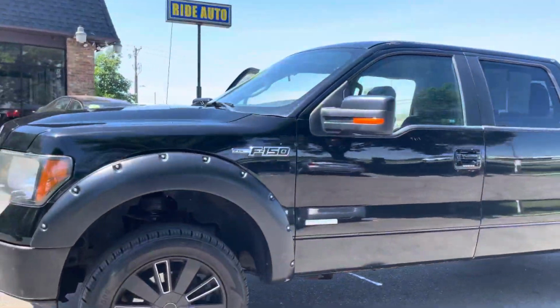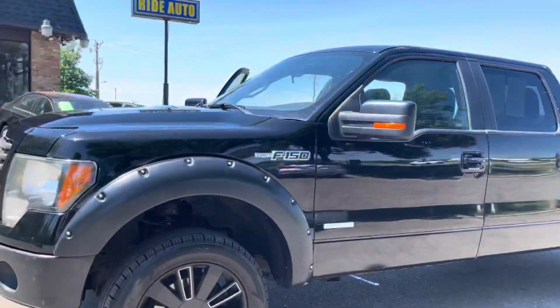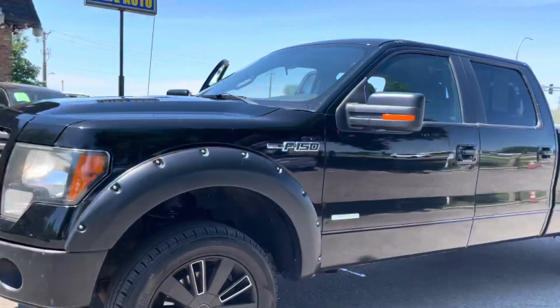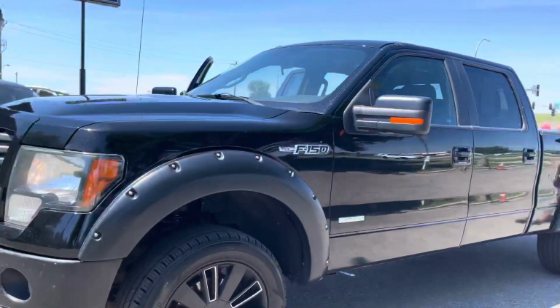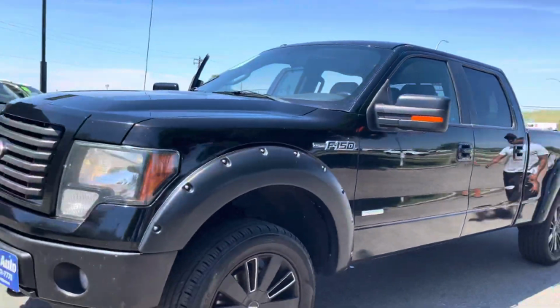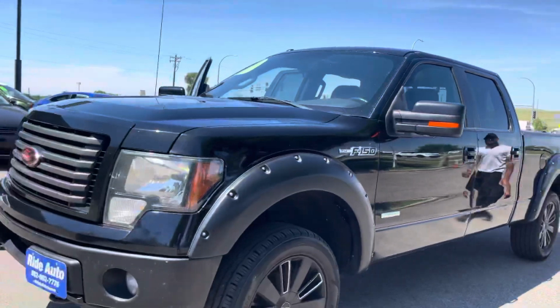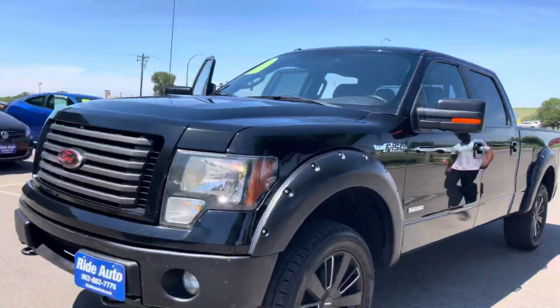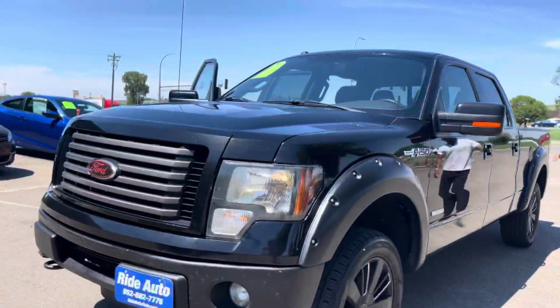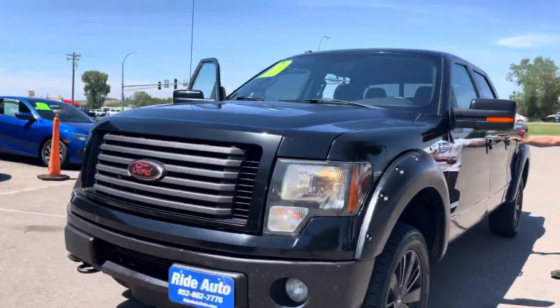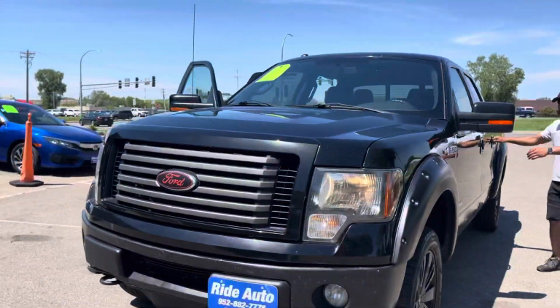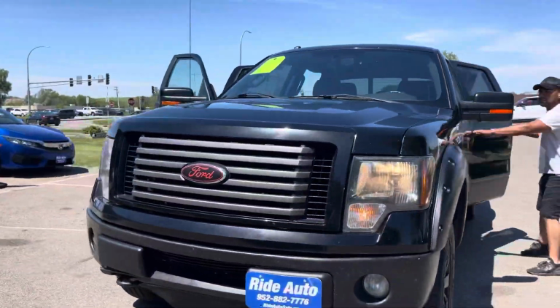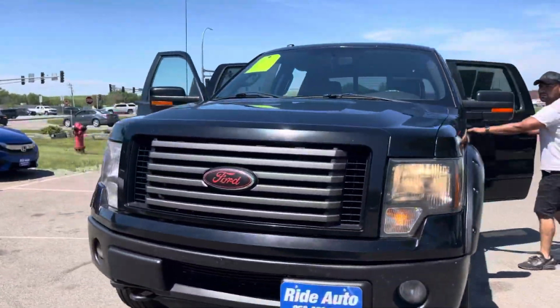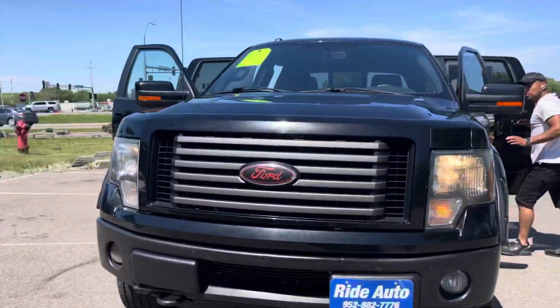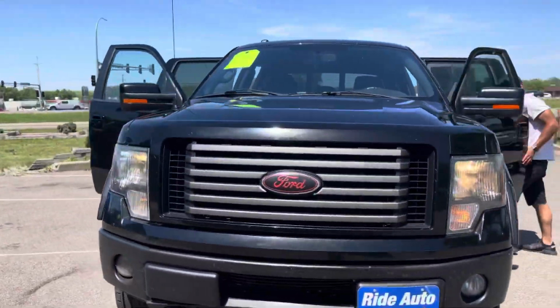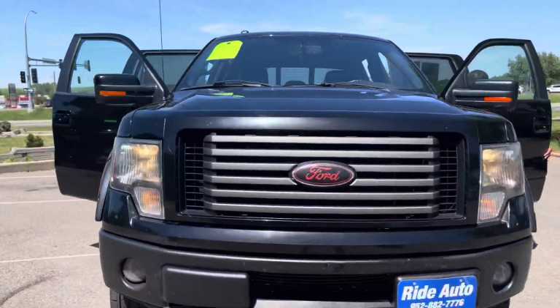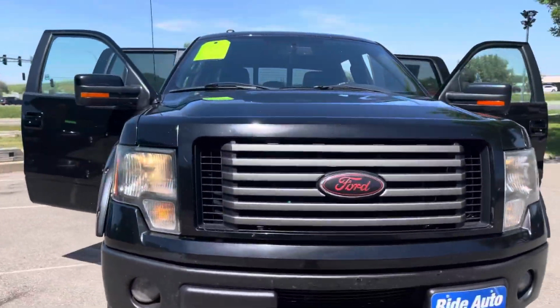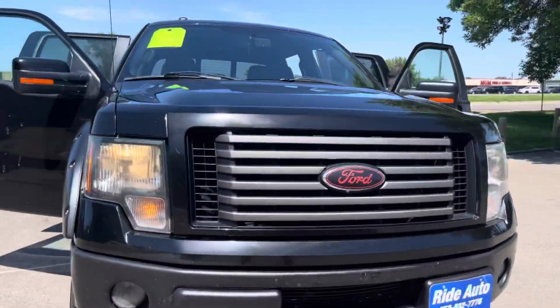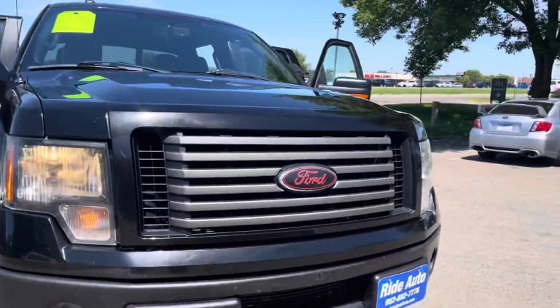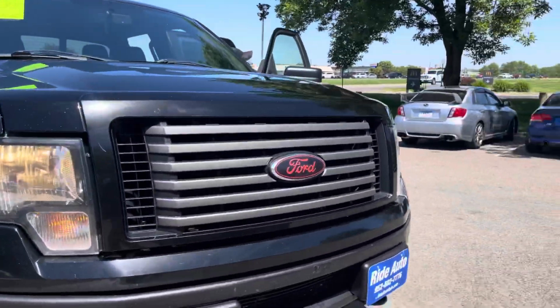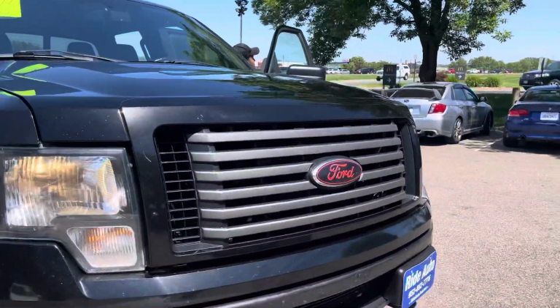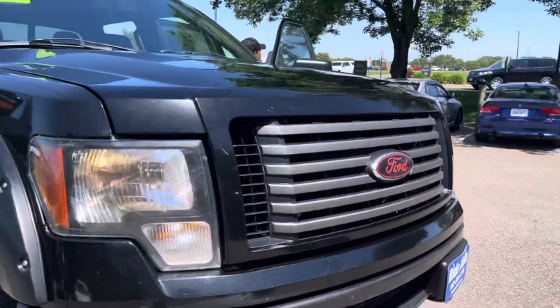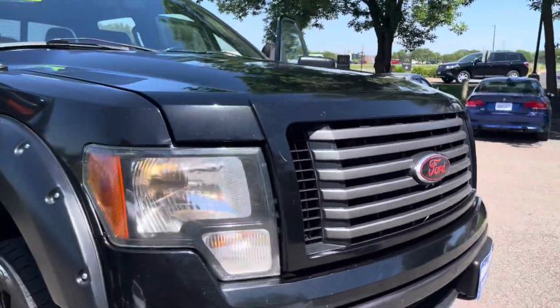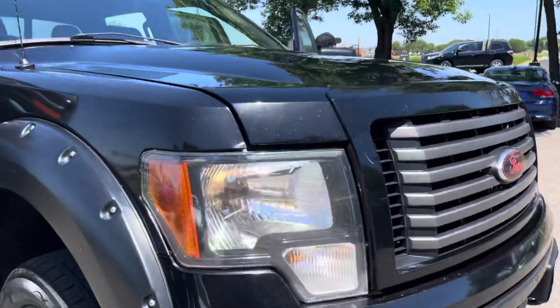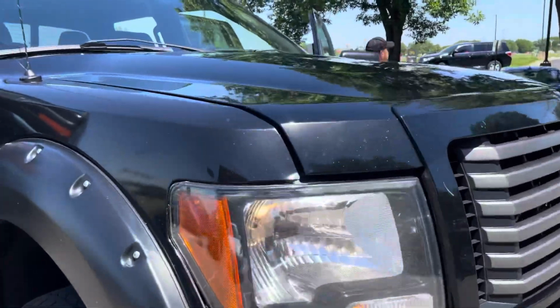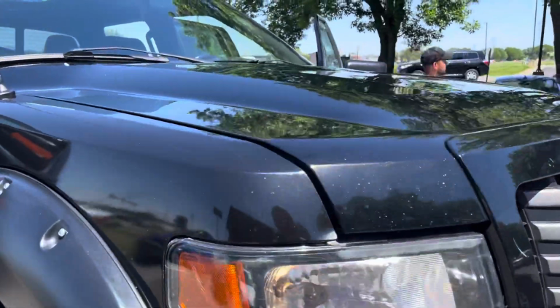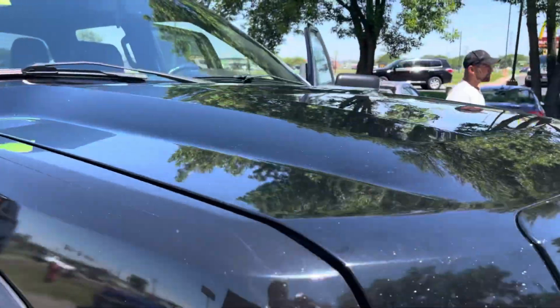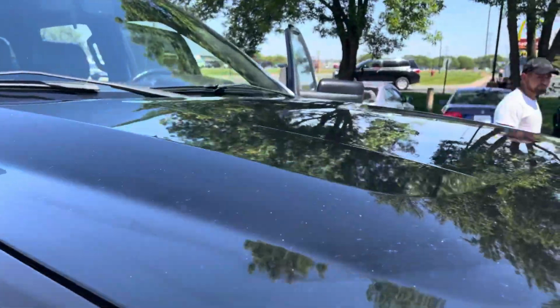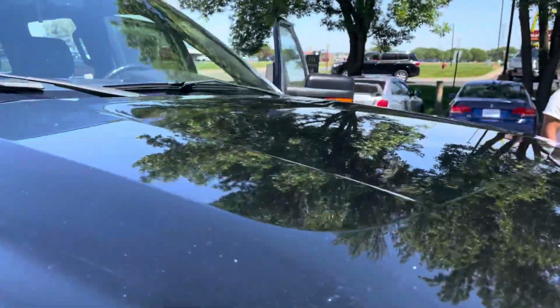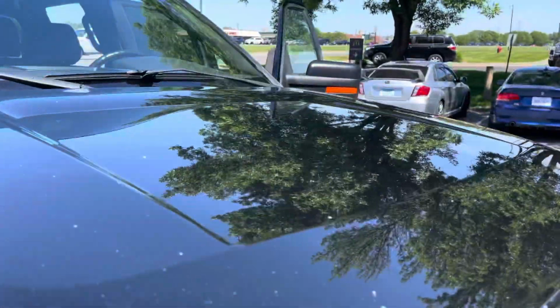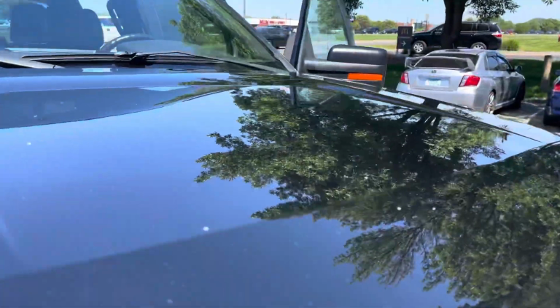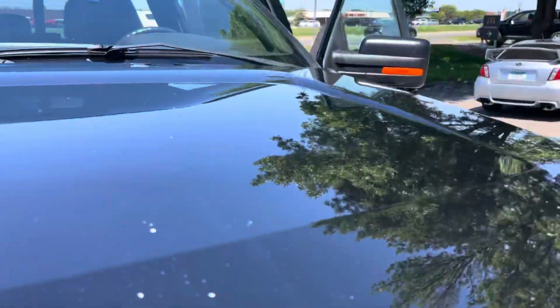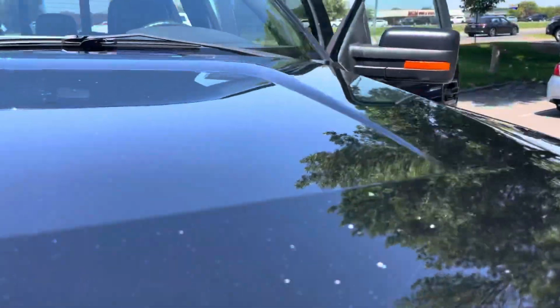As you can see, this thing's got aftermarket wheels, it's got a beautiful look, it's got the exclusive grille to the FX4, and there's no hail on this aluminum hood.